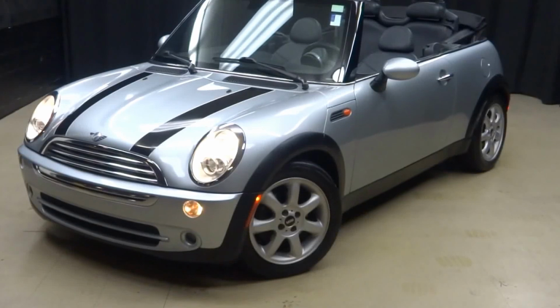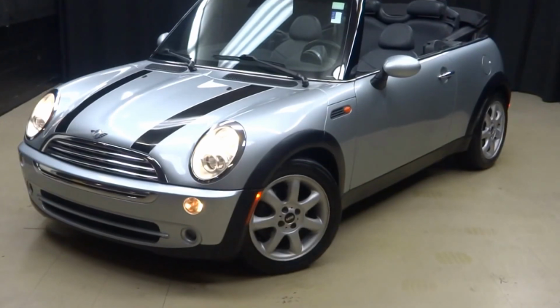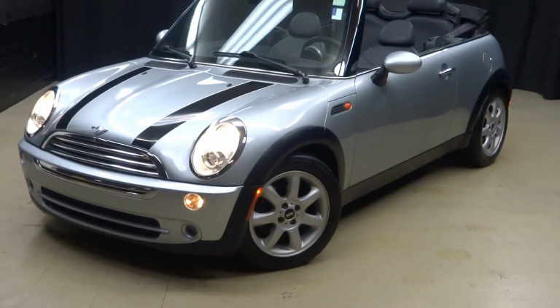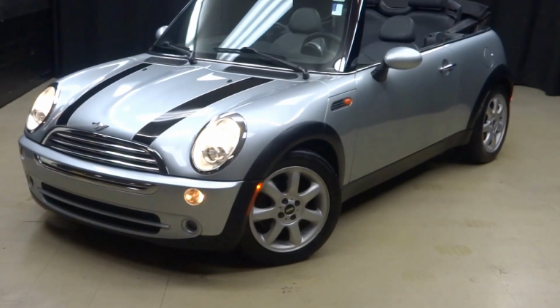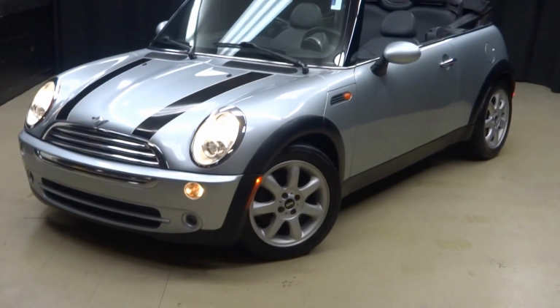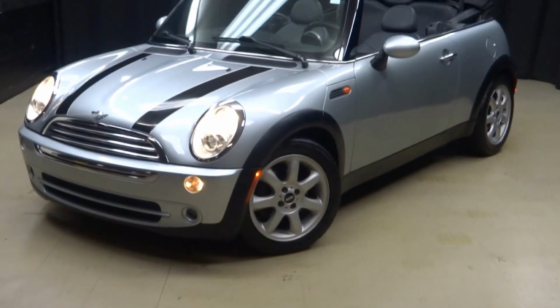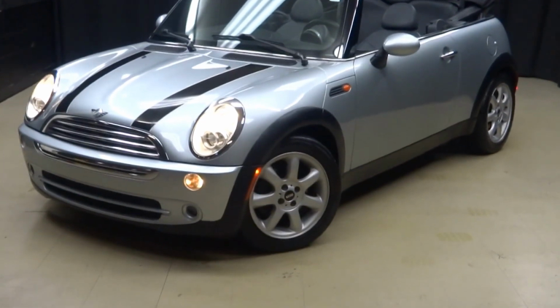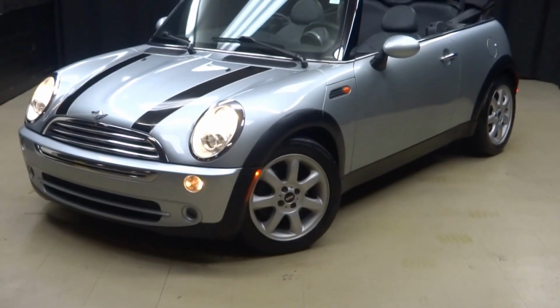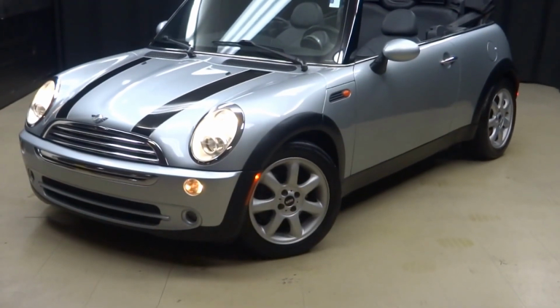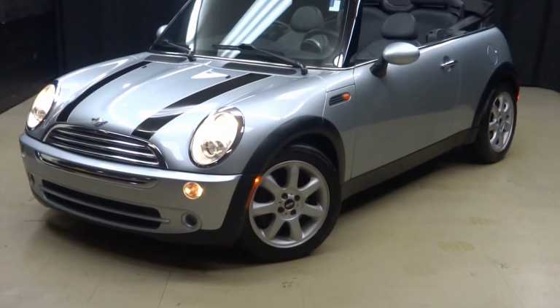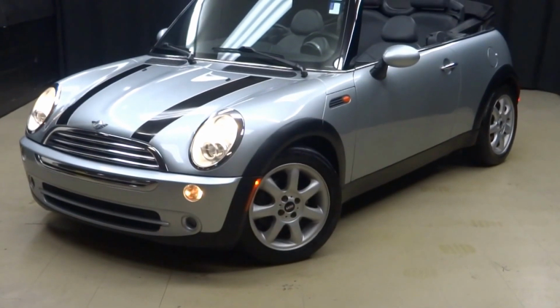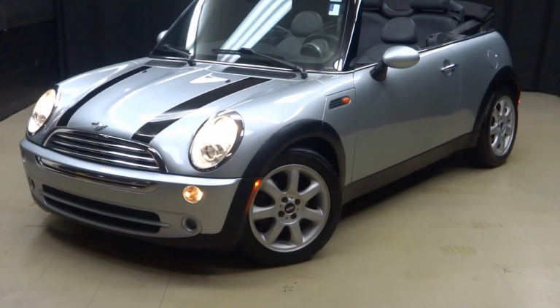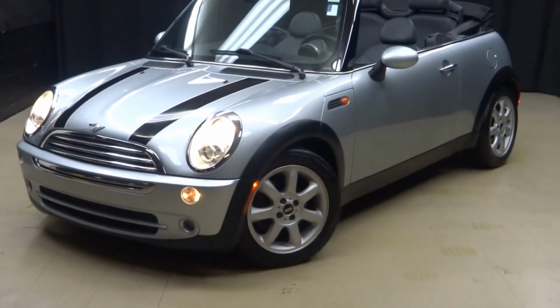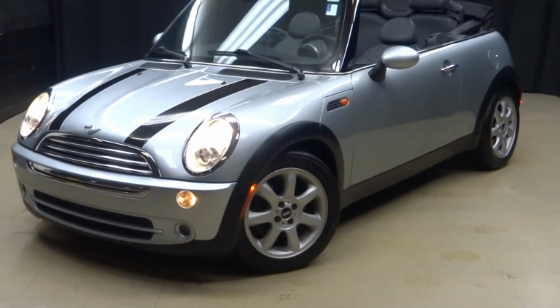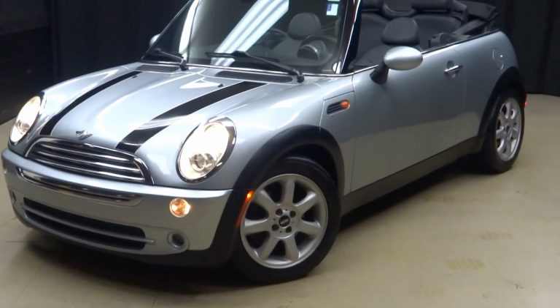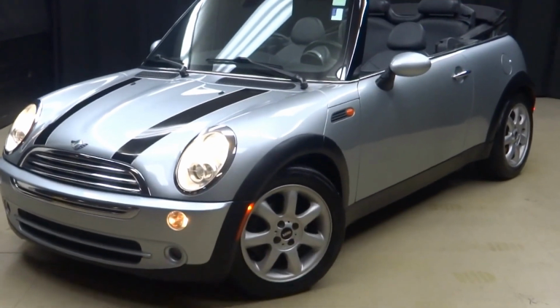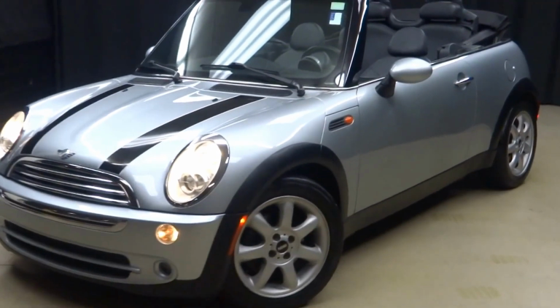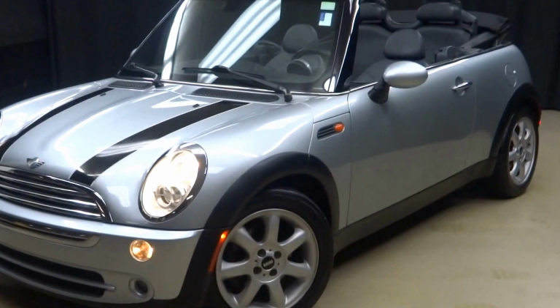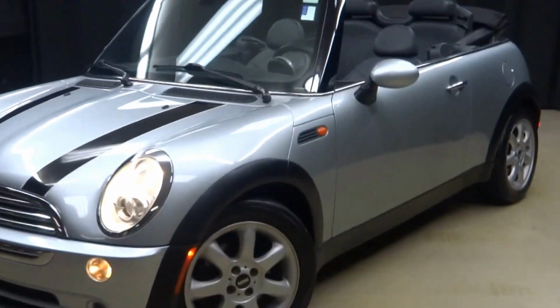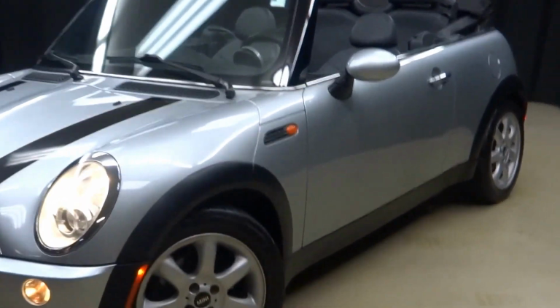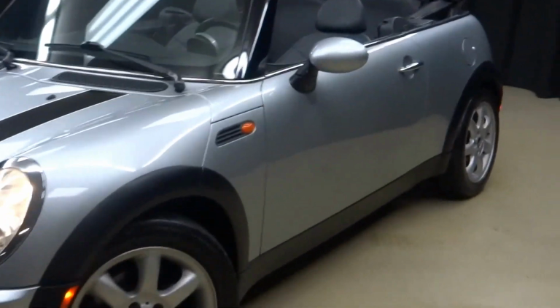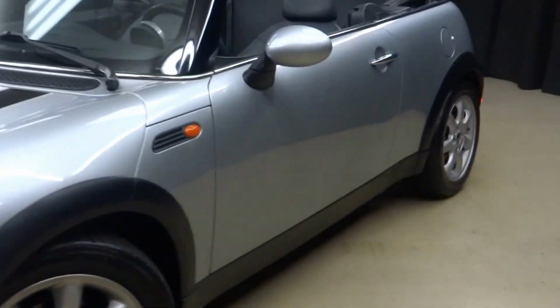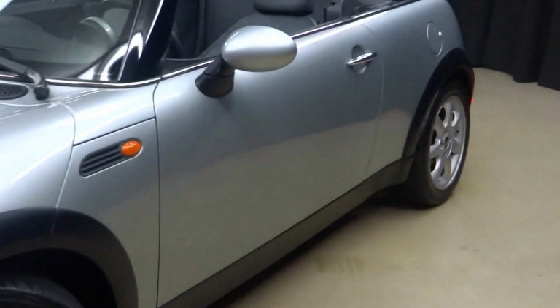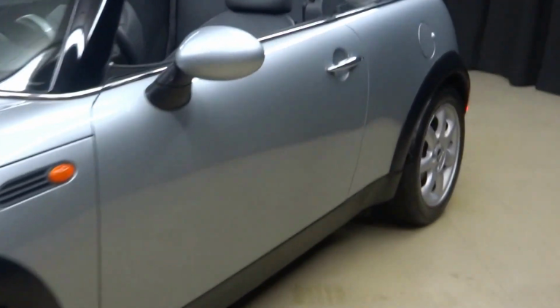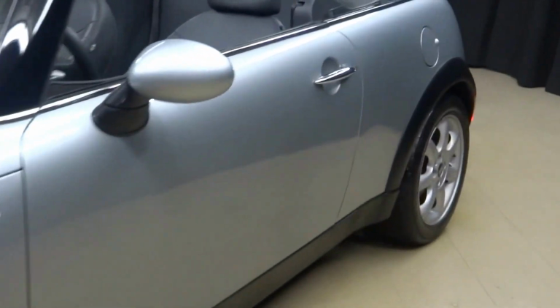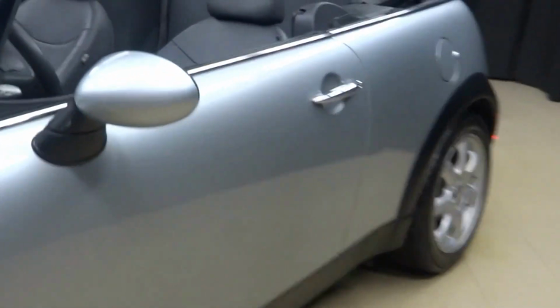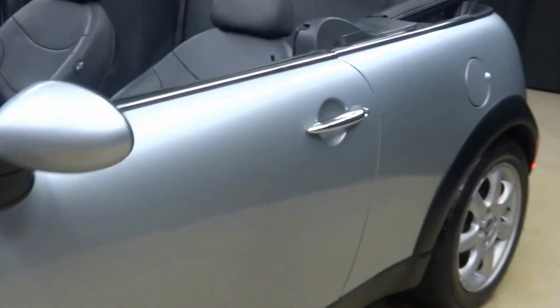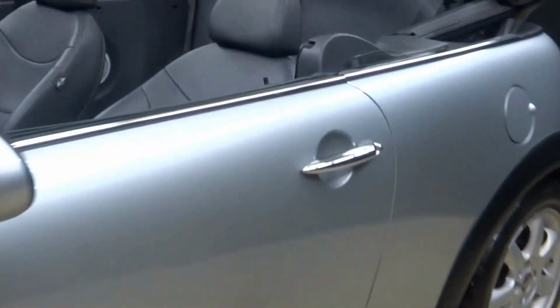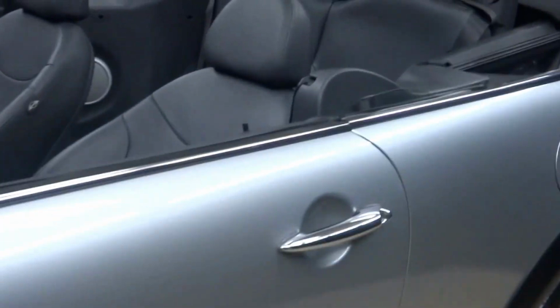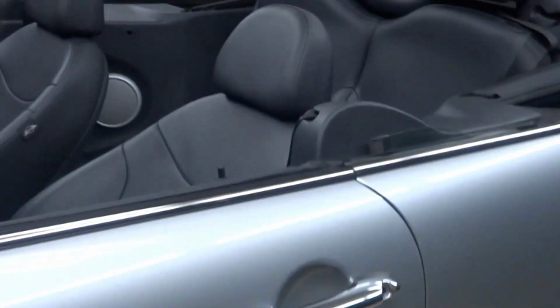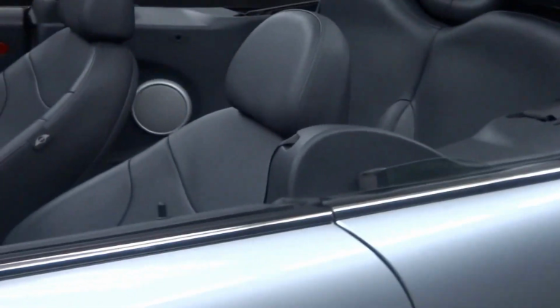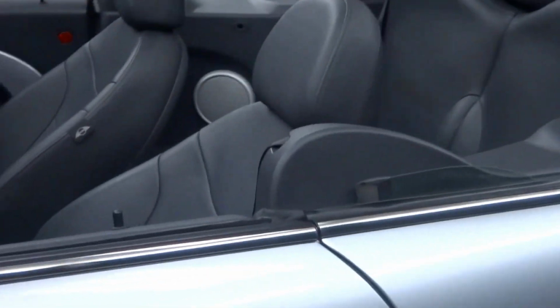All right car shoppers, welcome back to Lexus Wilmington. Just traded in: a 2007 Mini Cooper Convertible.